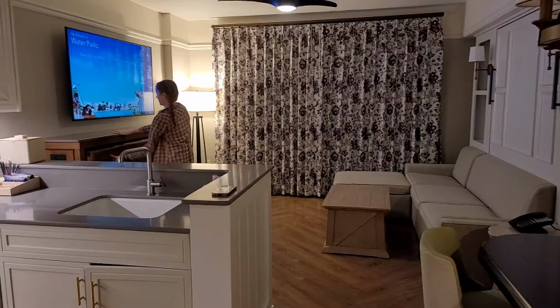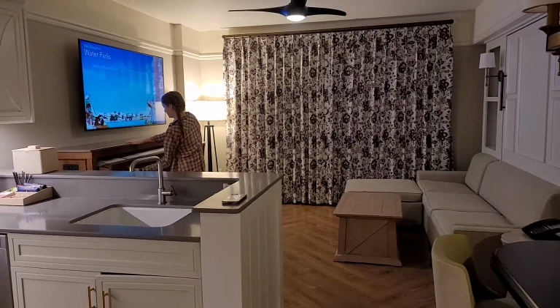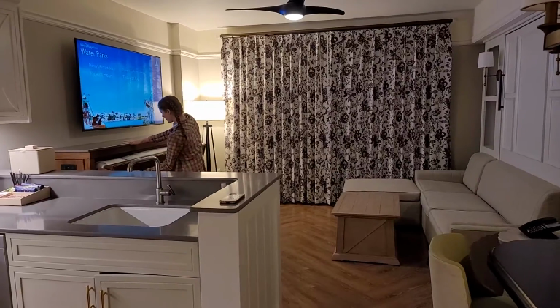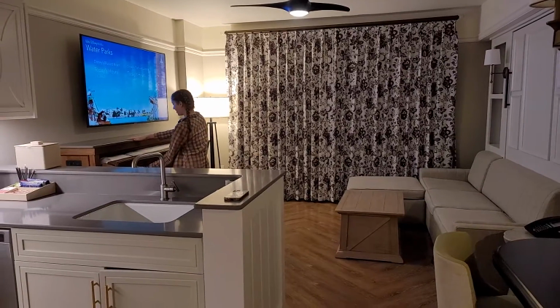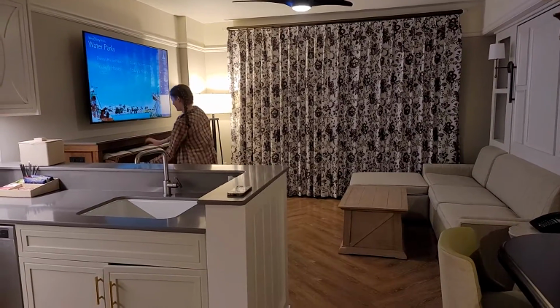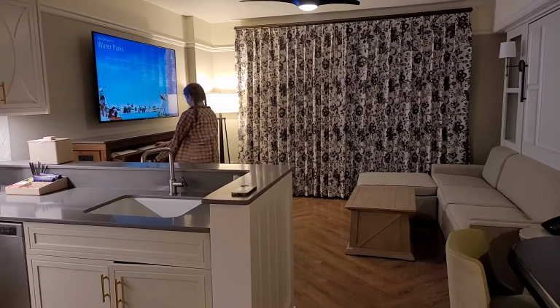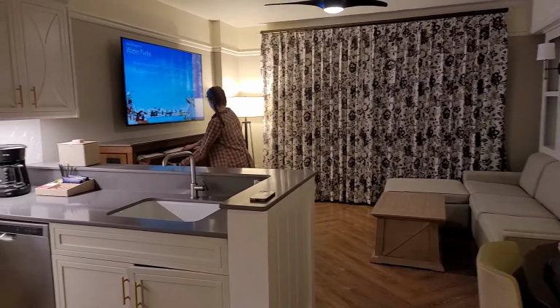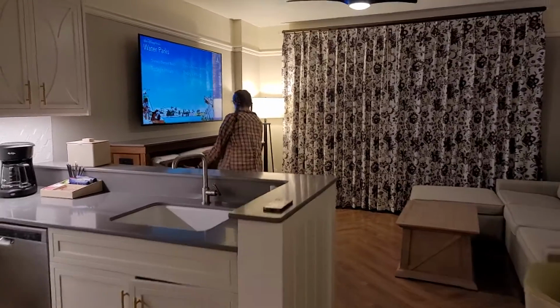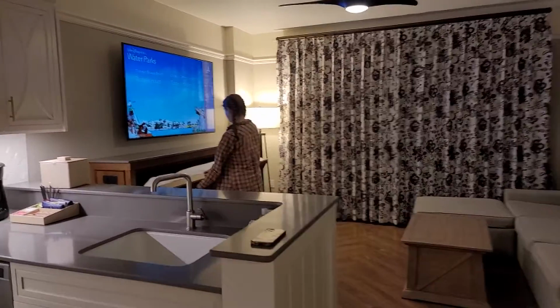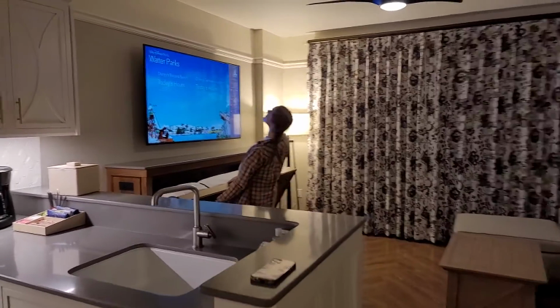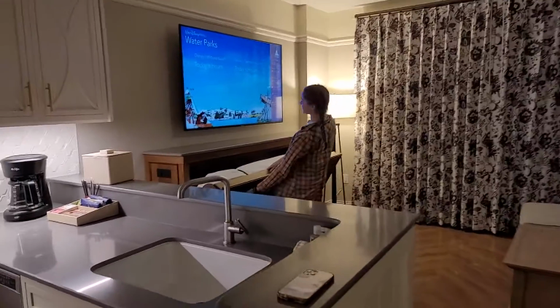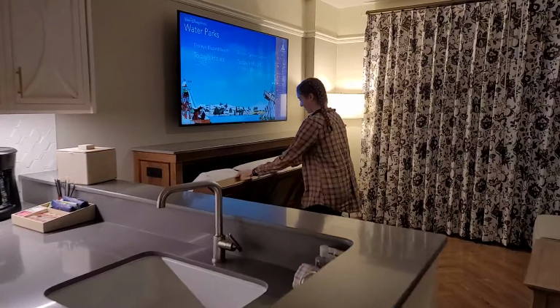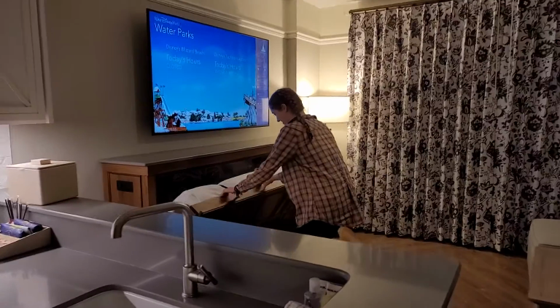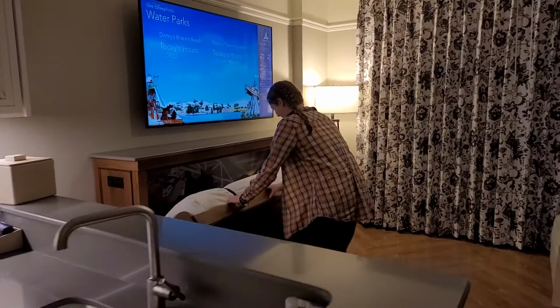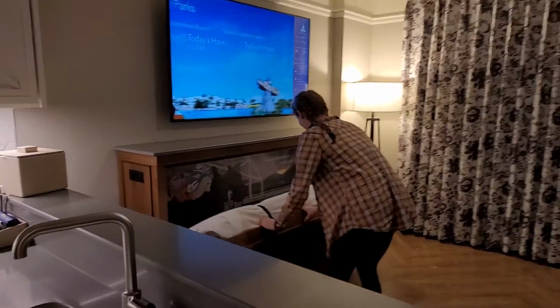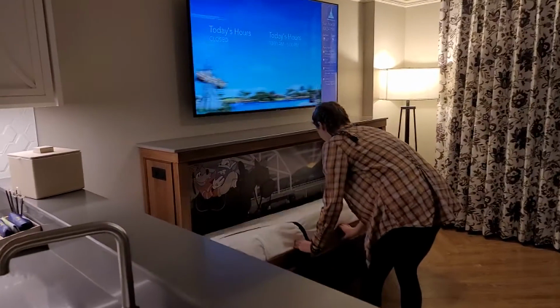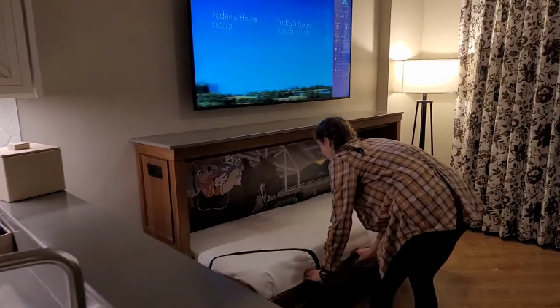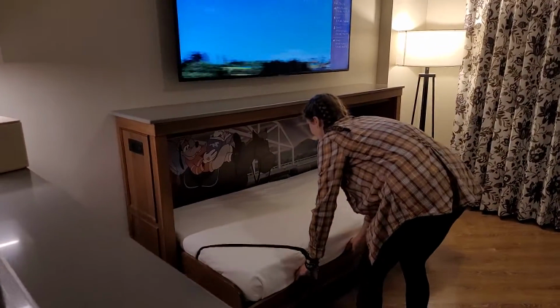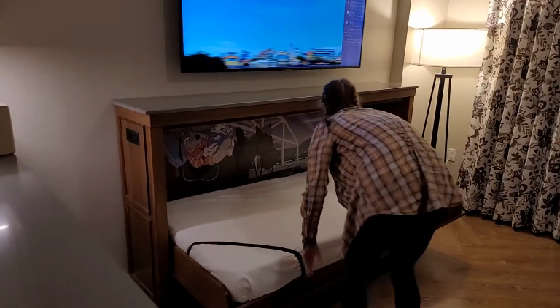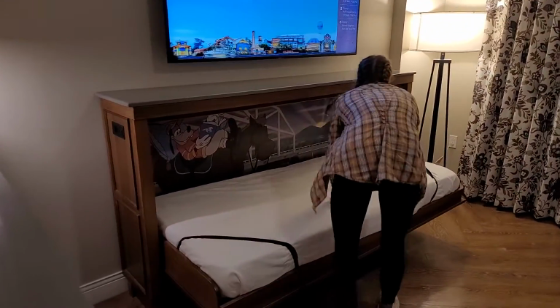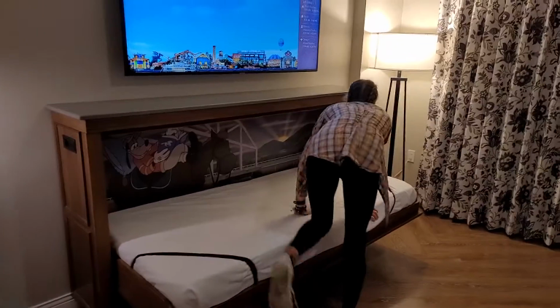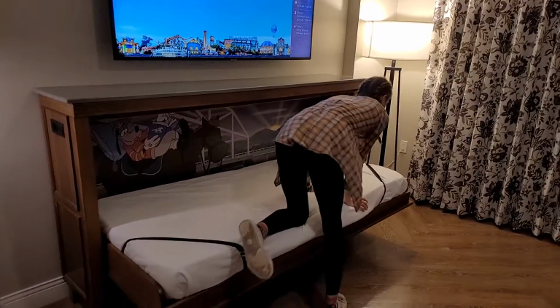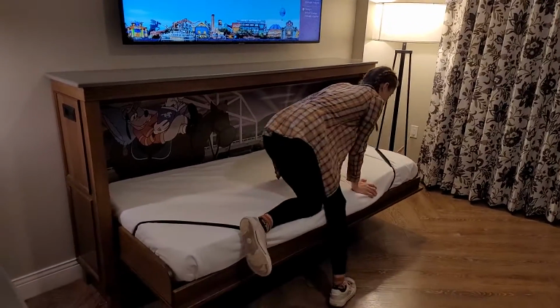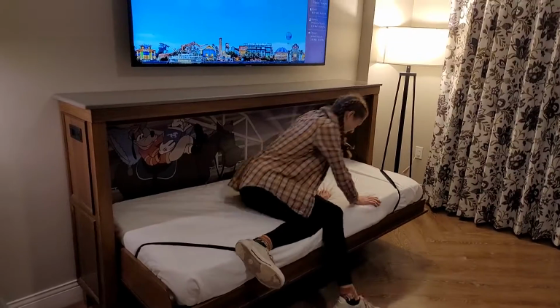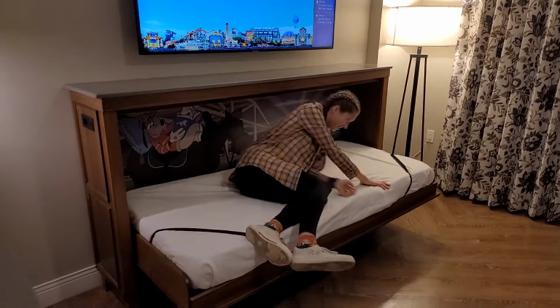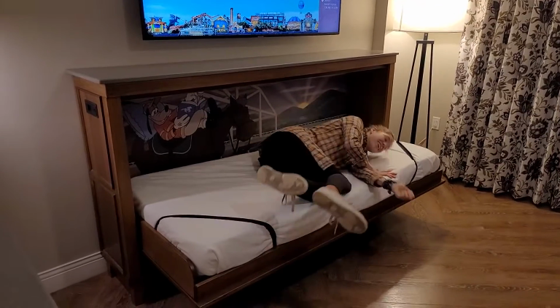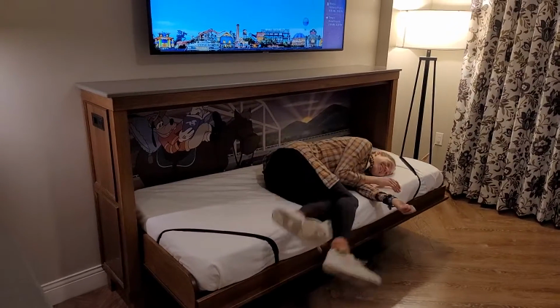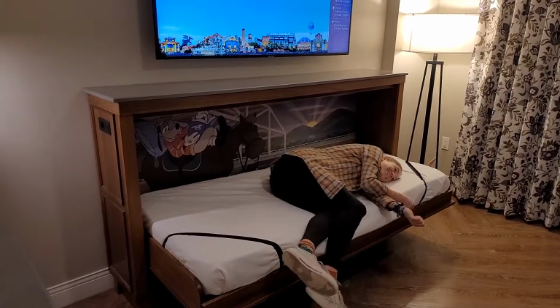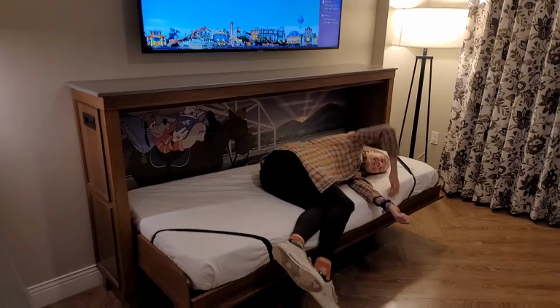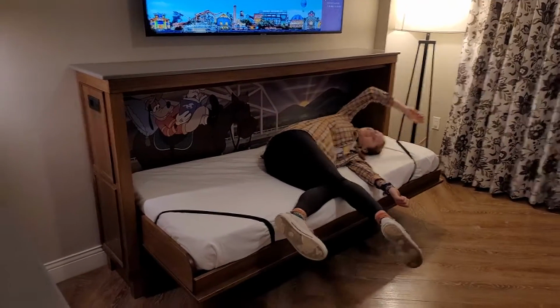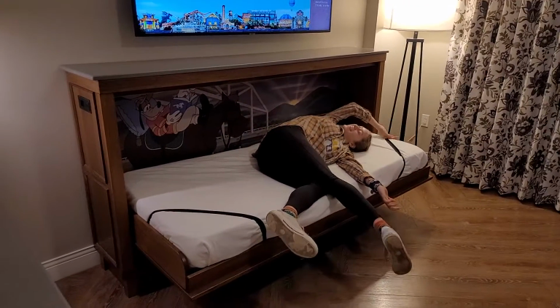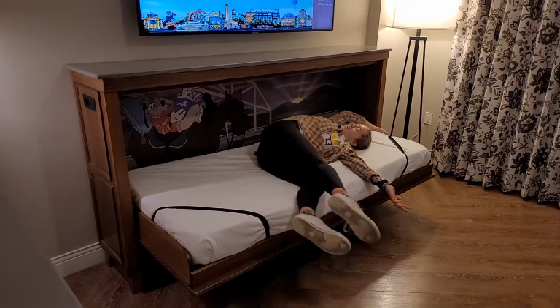Okay, so we're getting the reveal. I'm already standing inside because this girl has already kind of opened up some stuff. But this is Saratoga Springs one-bedroom. We're in the Springs and we got Goofy in a pull-down bed for the baby girl if she decides at 16 years of age to just sleep right there — that could be amazing.